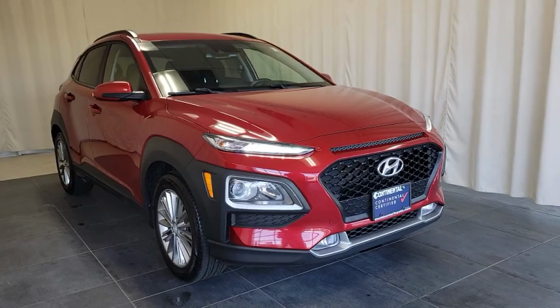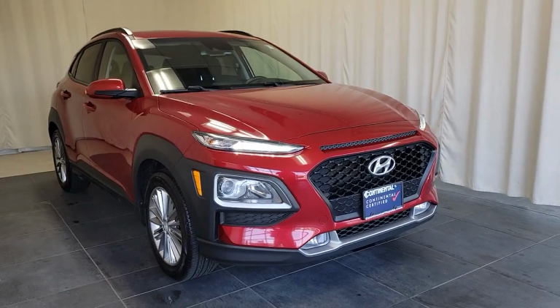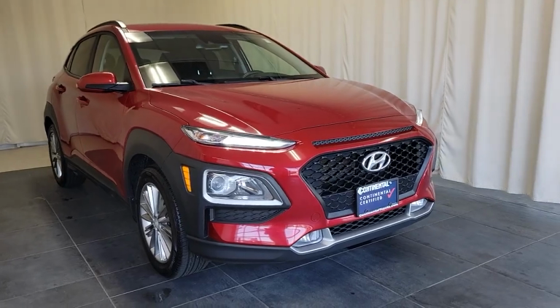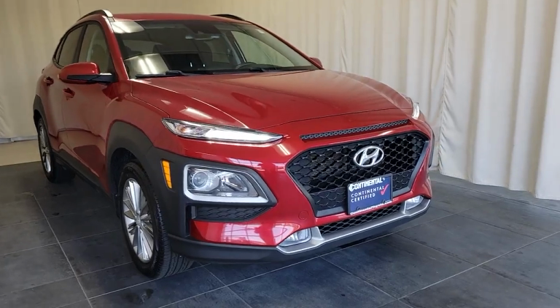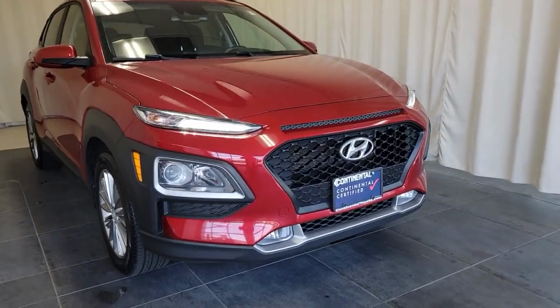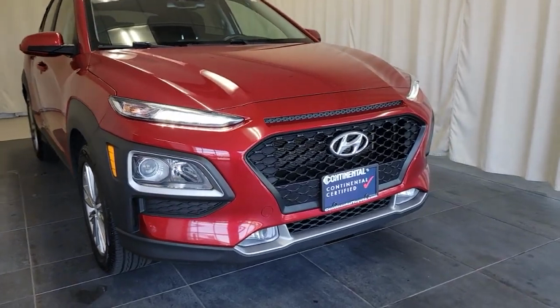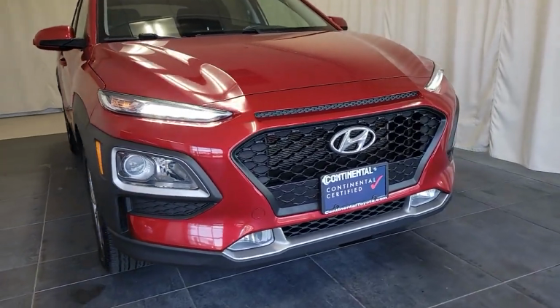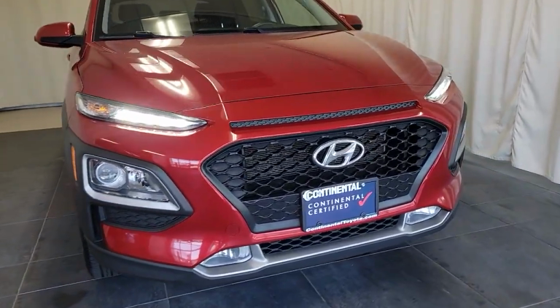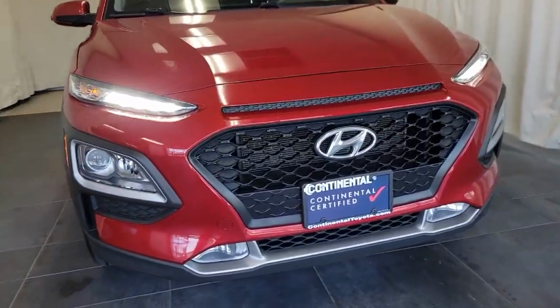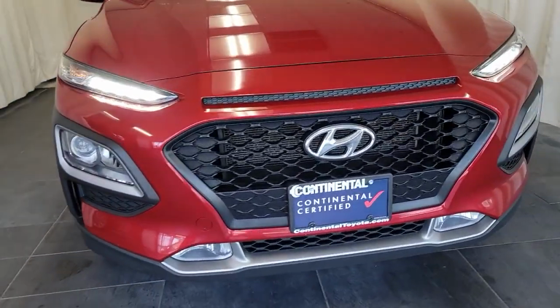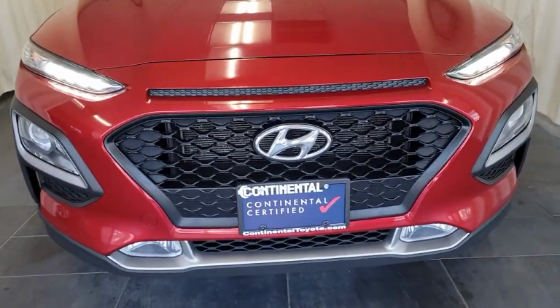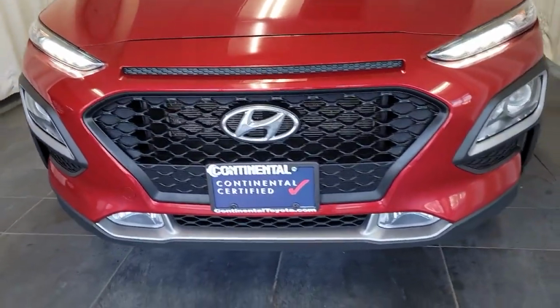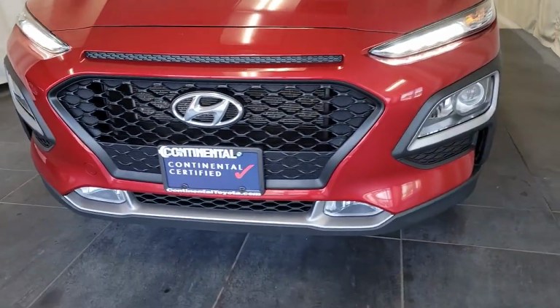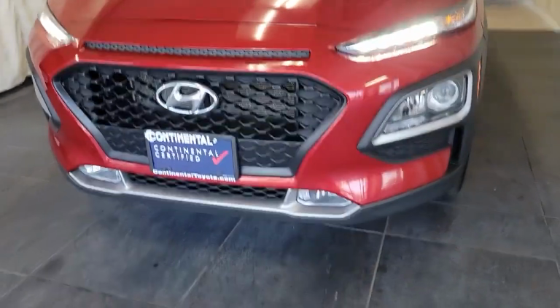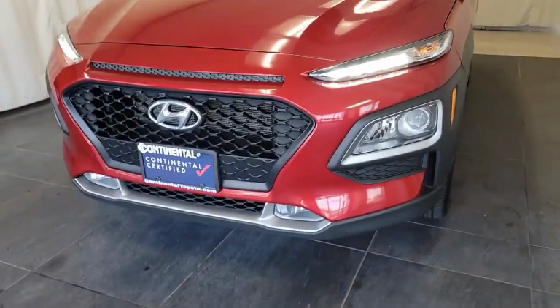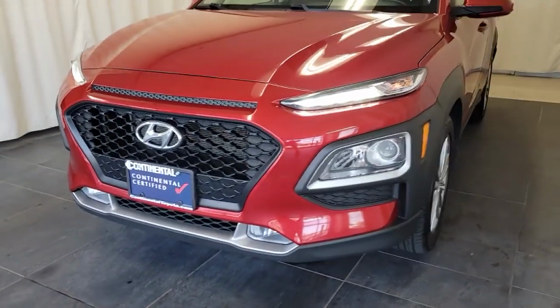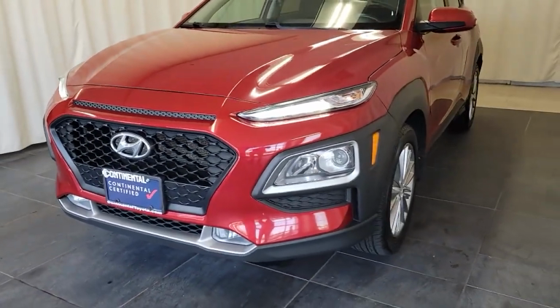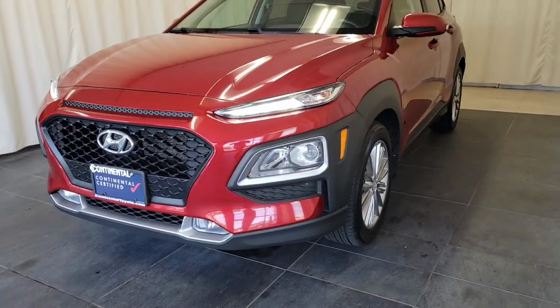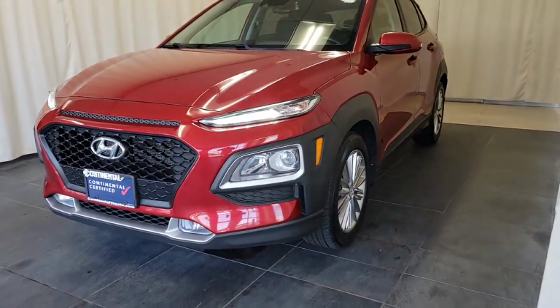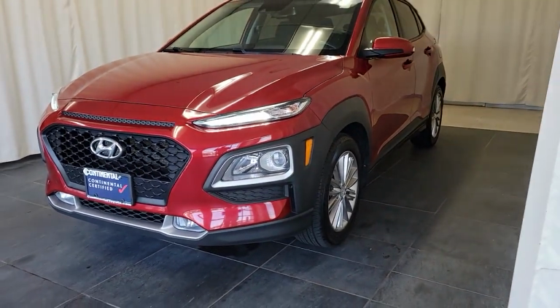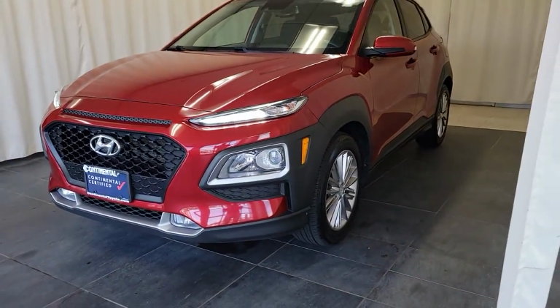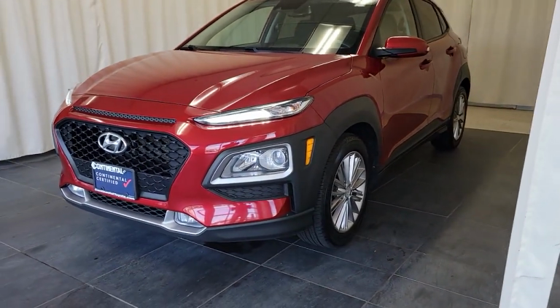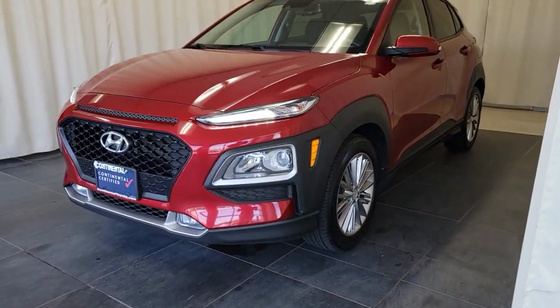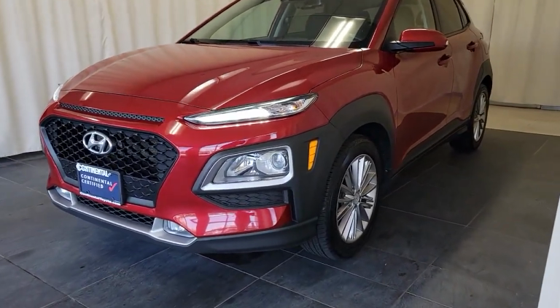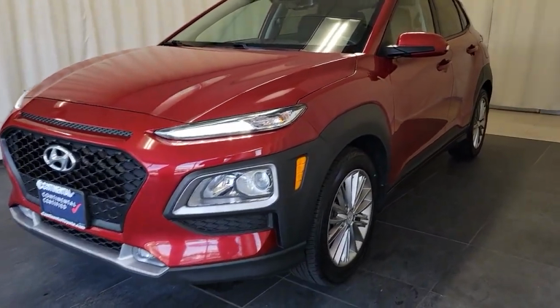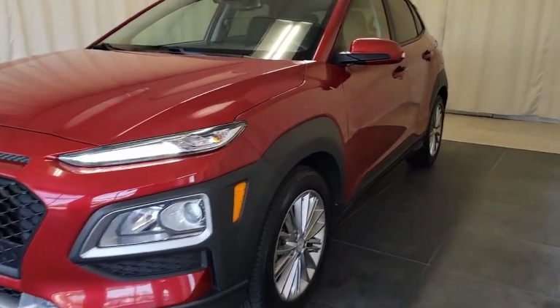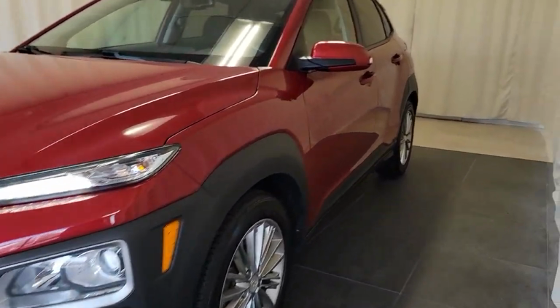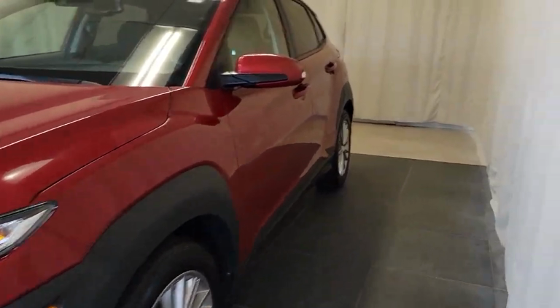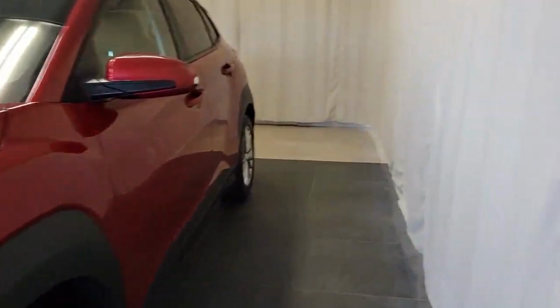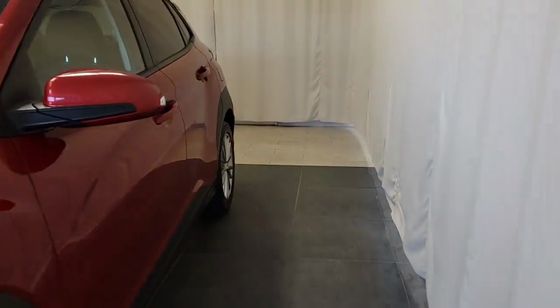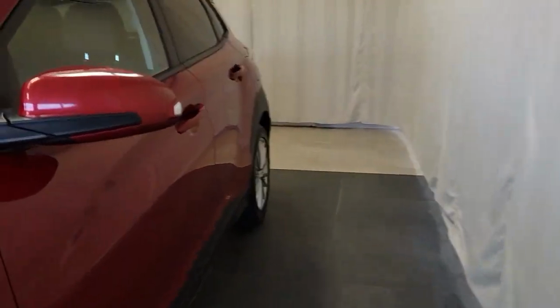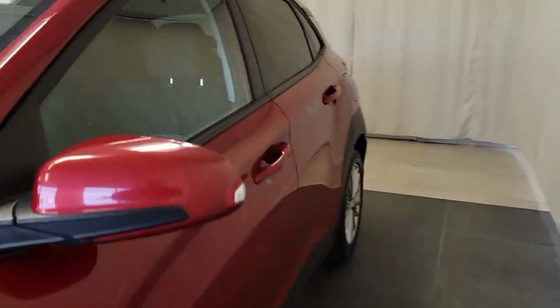Look no further than the 2019 Hyundai Kona. This vehicle is an outstanding buy with fewer than 70,000 miles on the odometer.